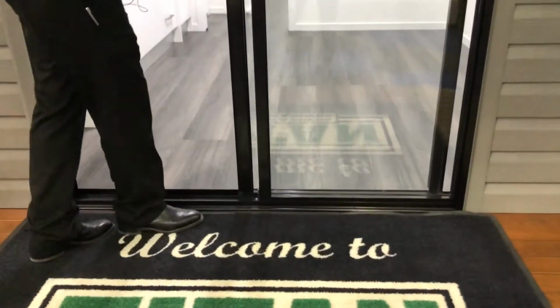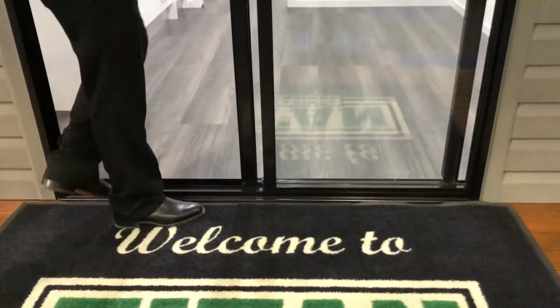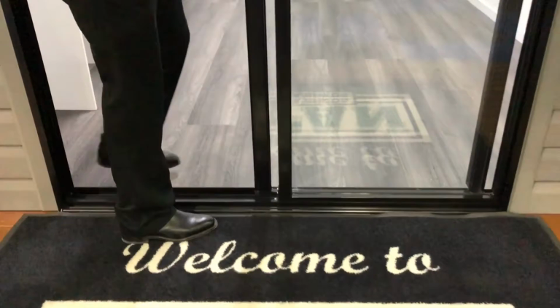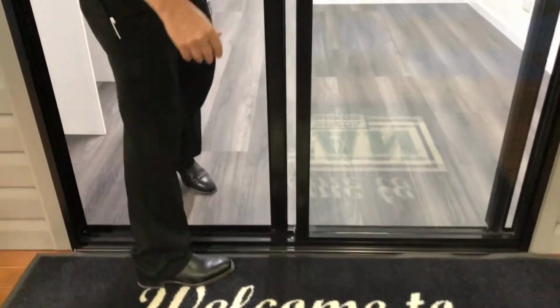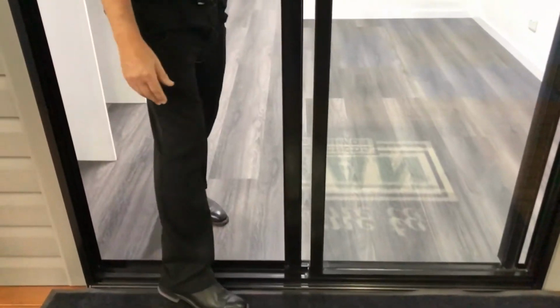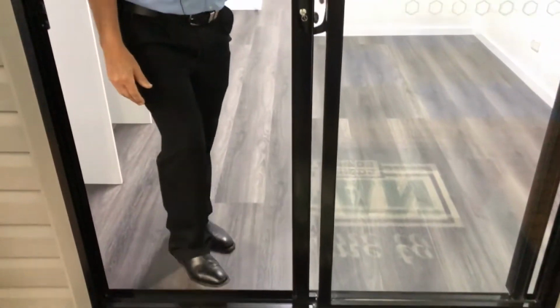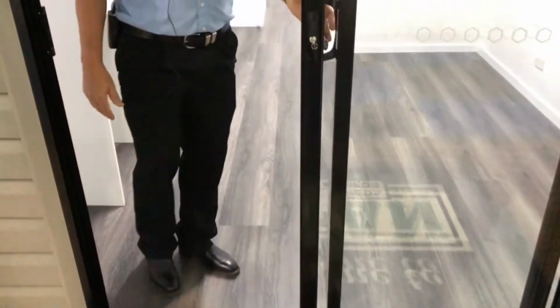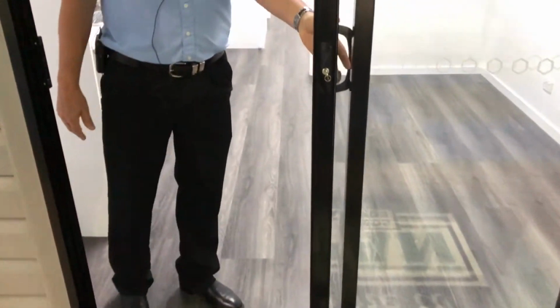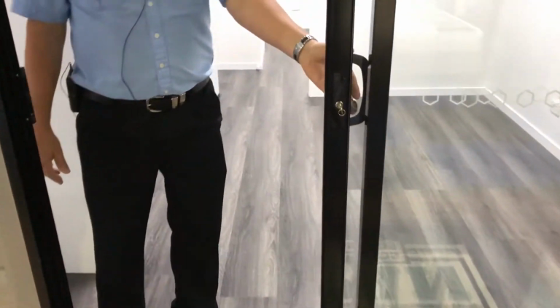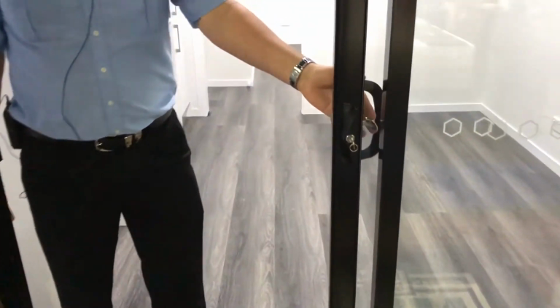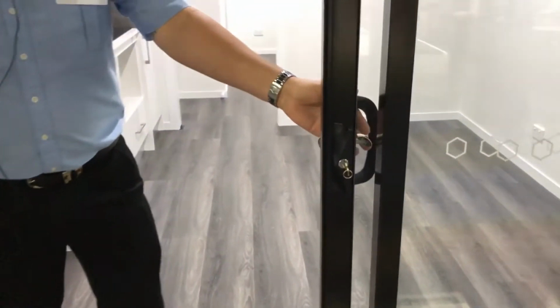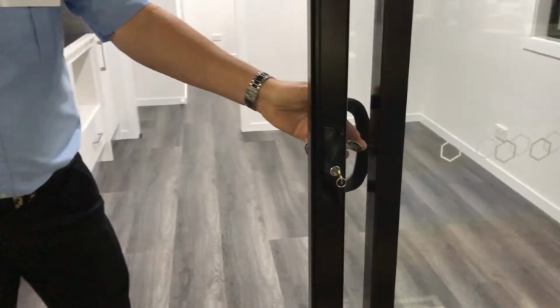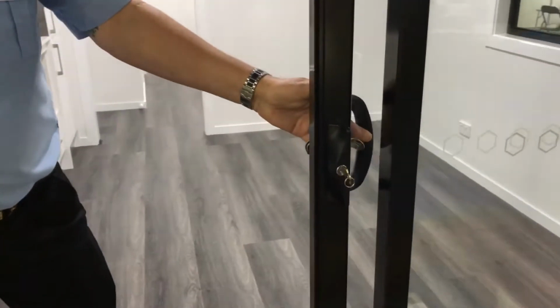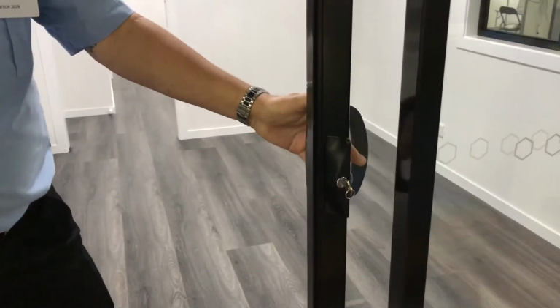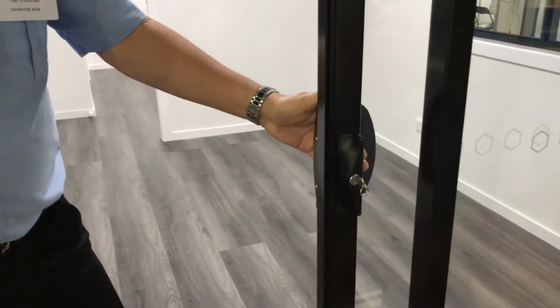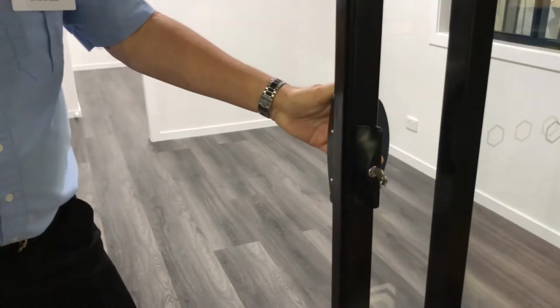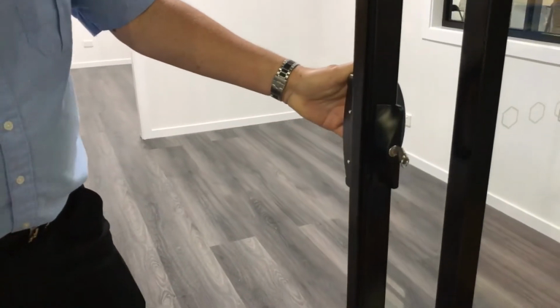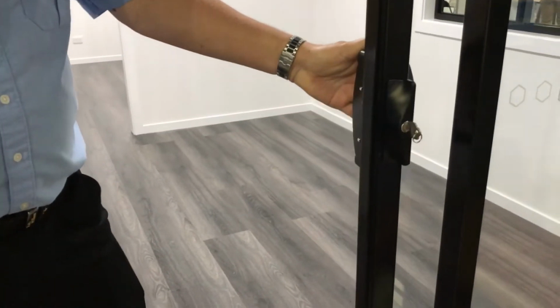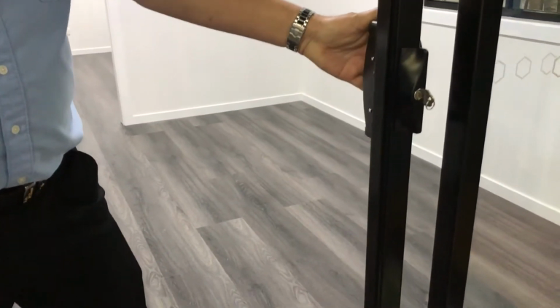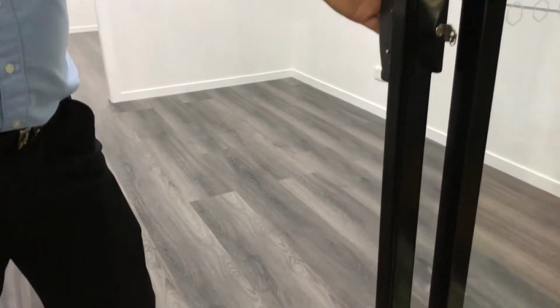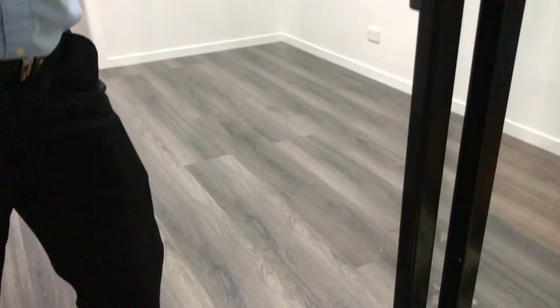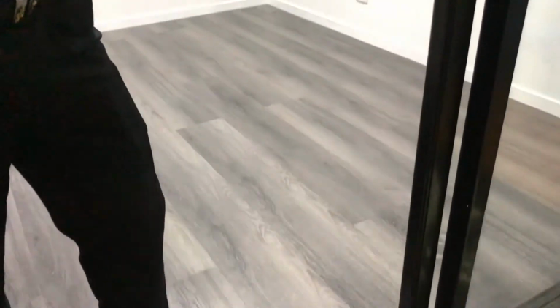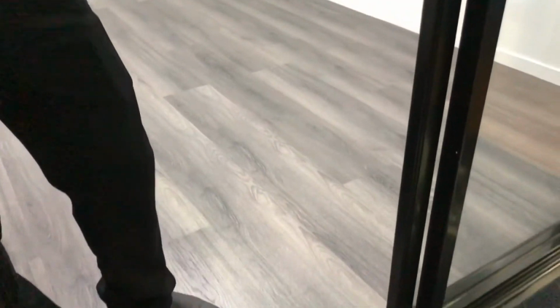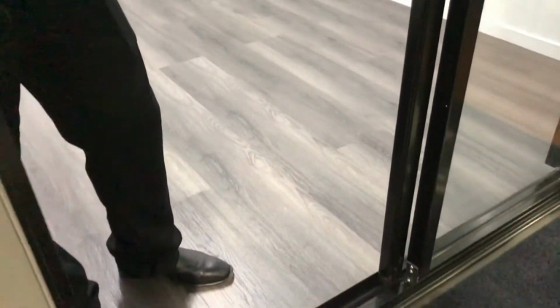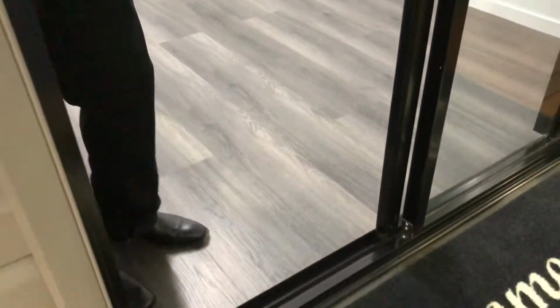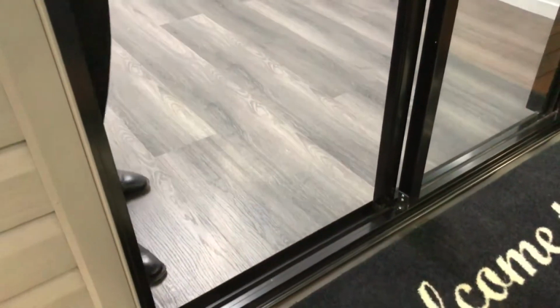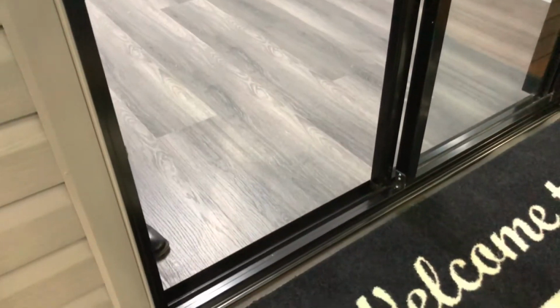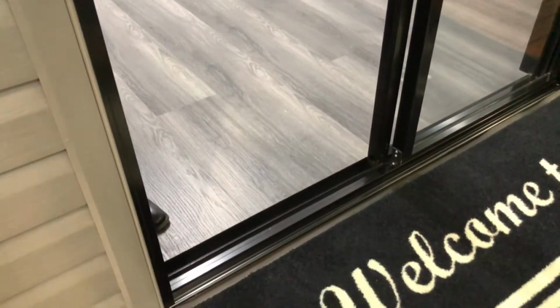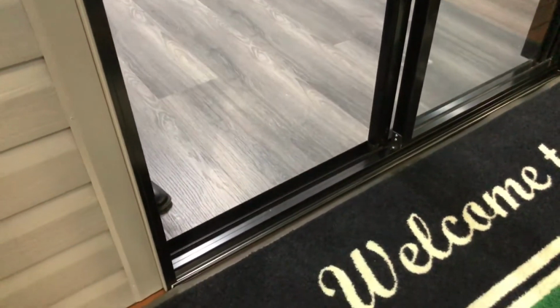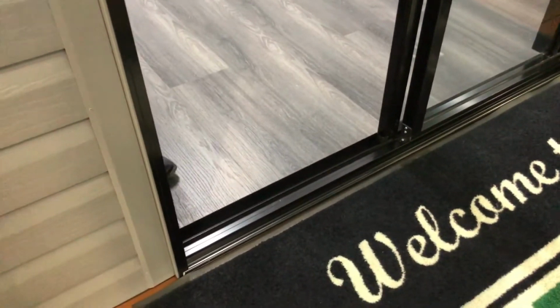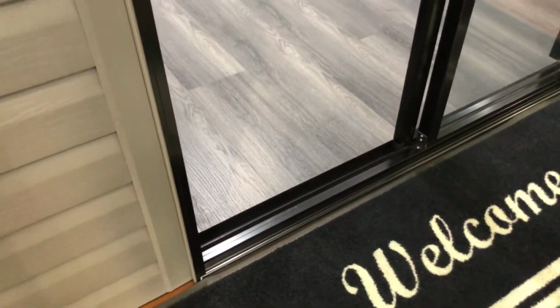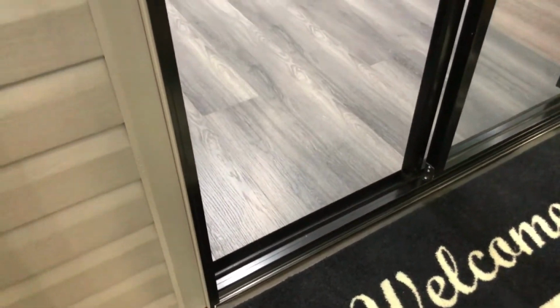Everything's key locked — it's all lockable. We can put security doors and security screens onto the doors and the windows if you choose to.